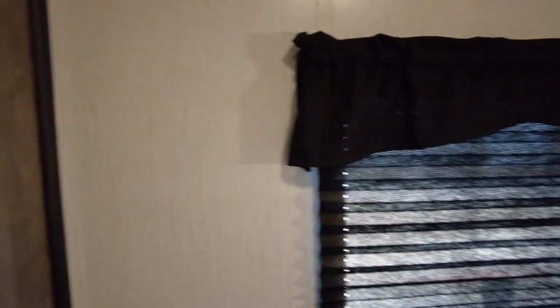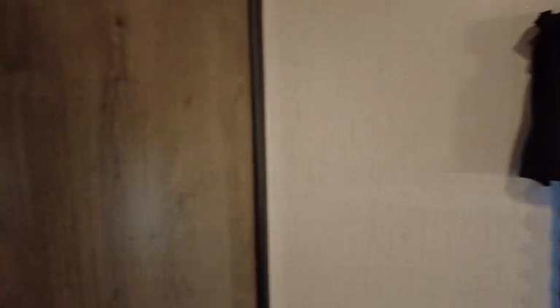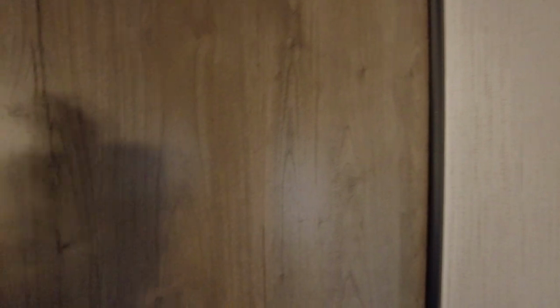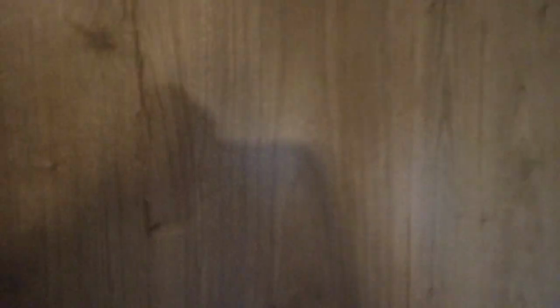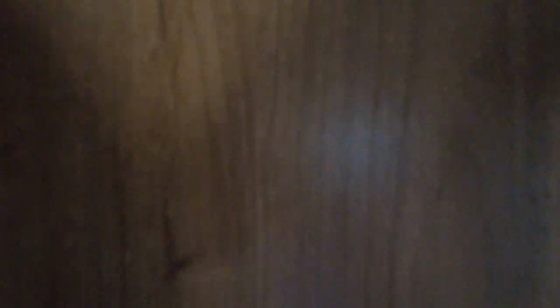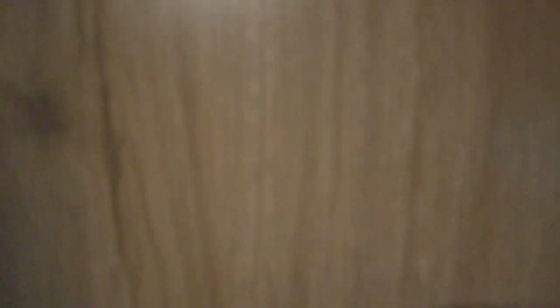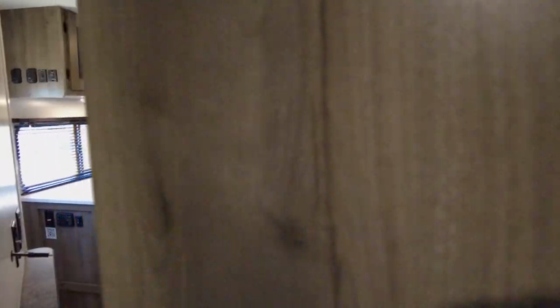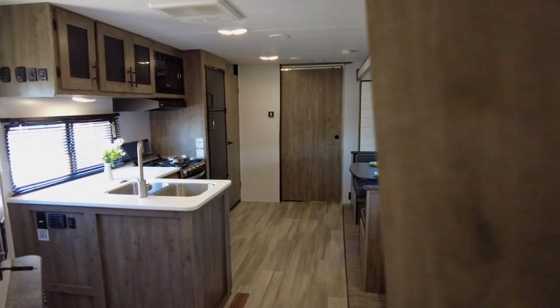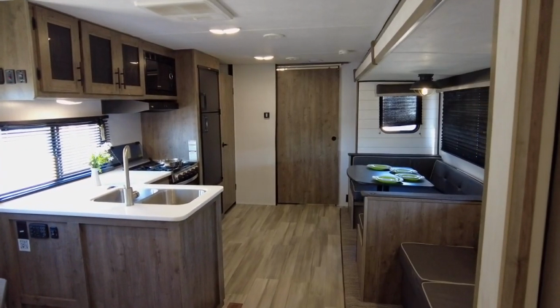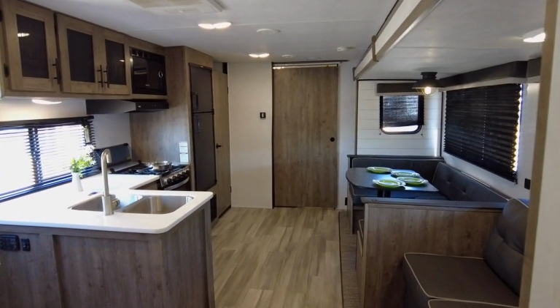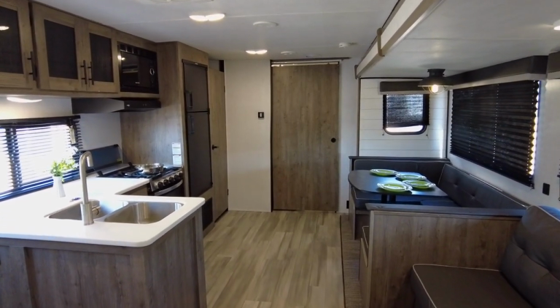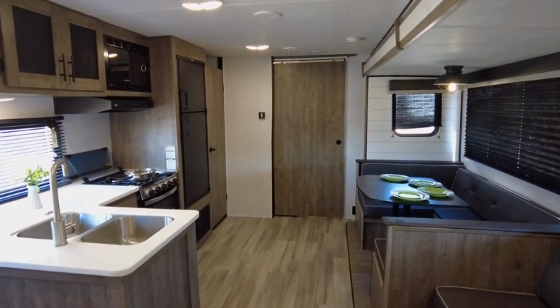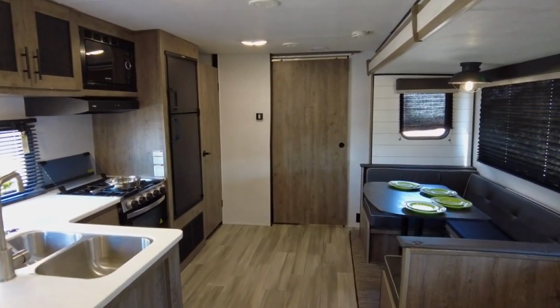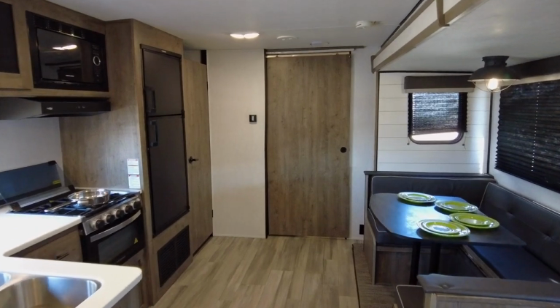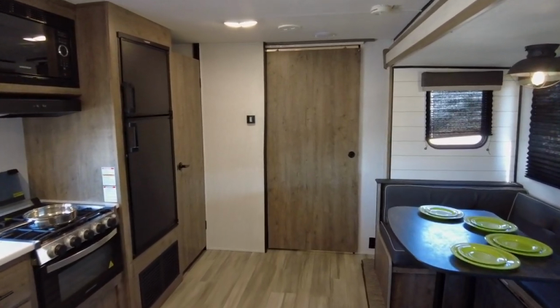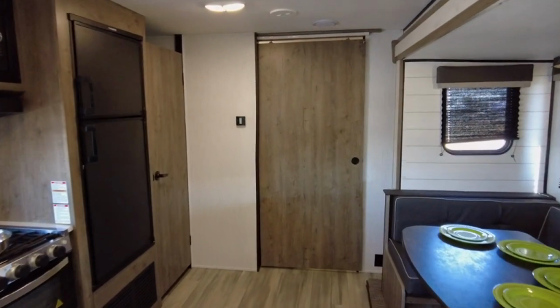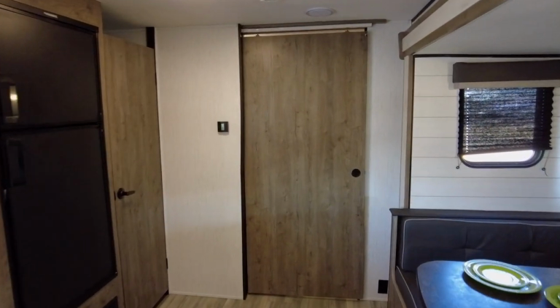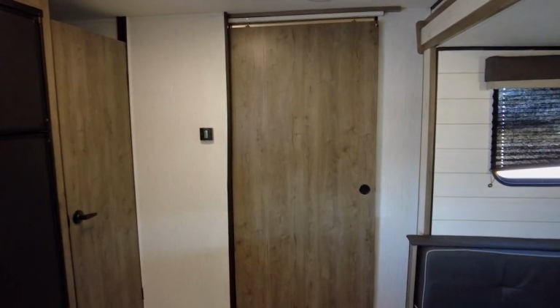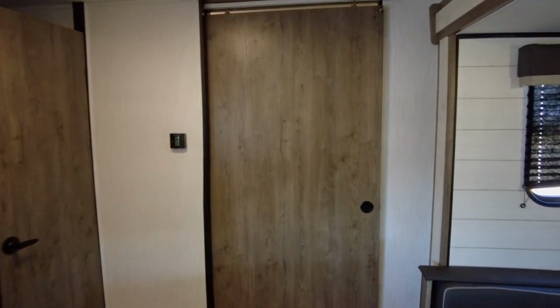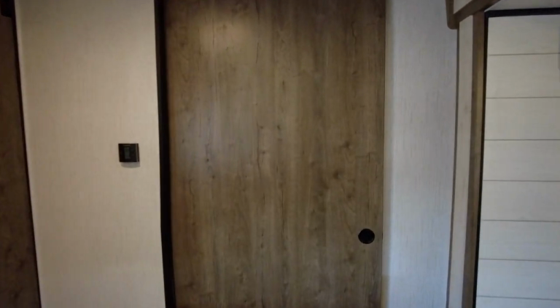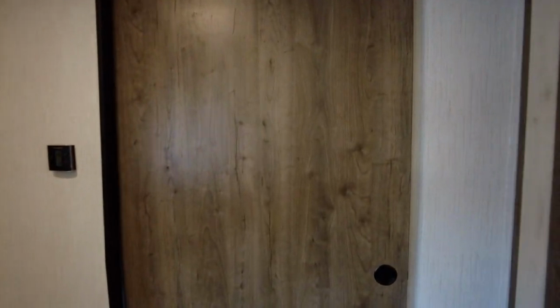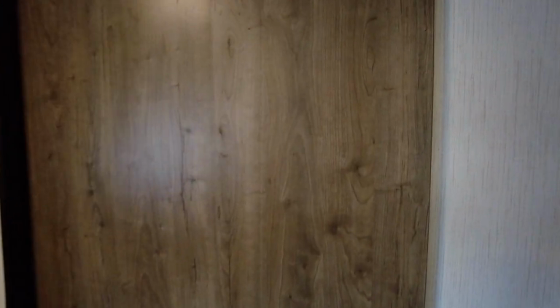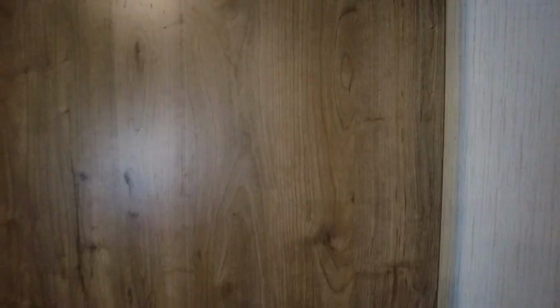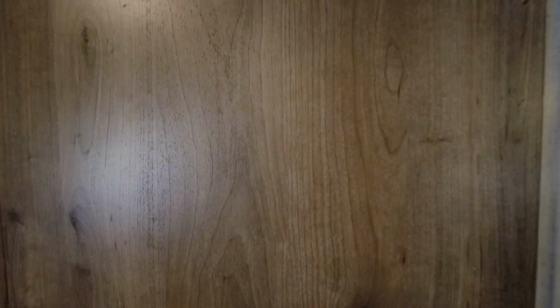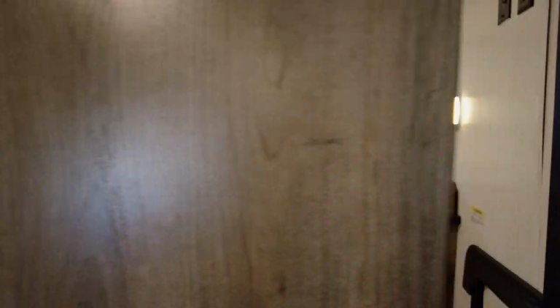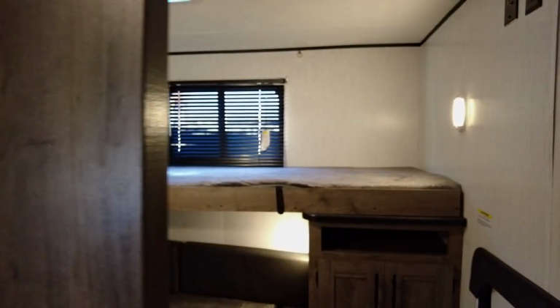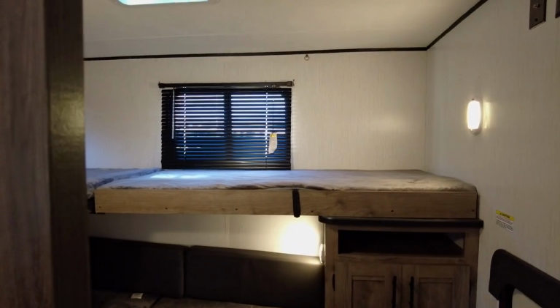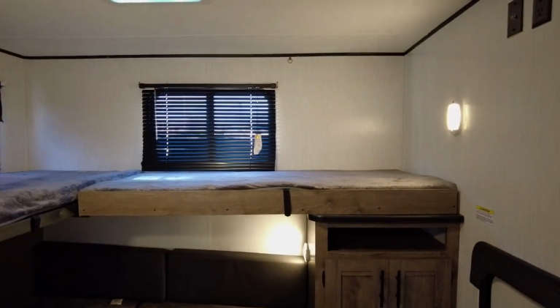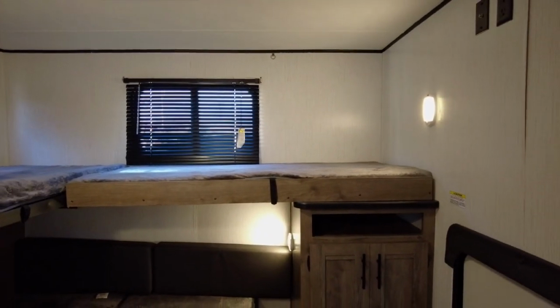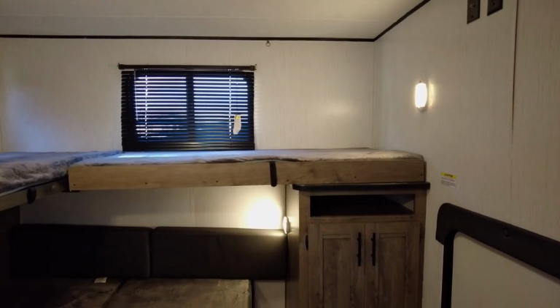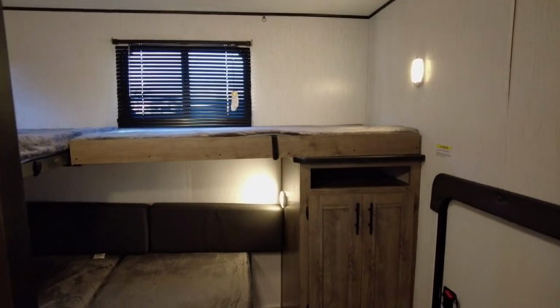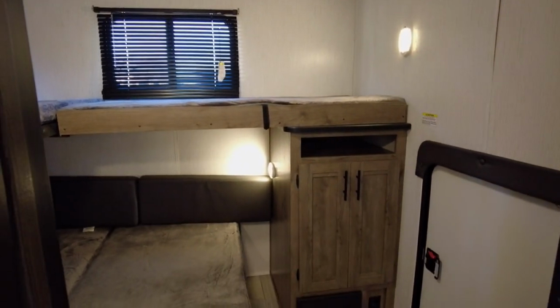This travel trailer is perfect for families or groups of friends seeking adventure without compromising on comfort. And finally, as we head all the way to the rear of this unit — behind the pocket door is a smart and uniquely laid out bunk house.